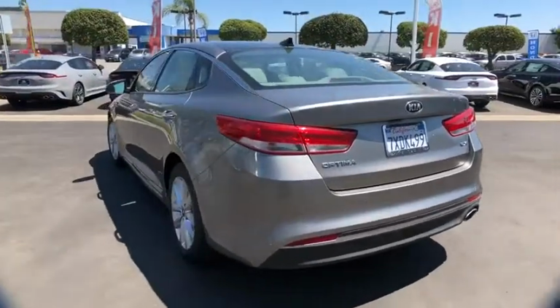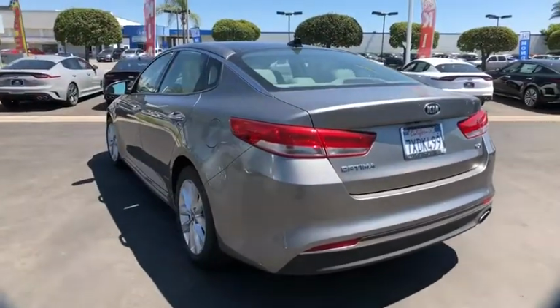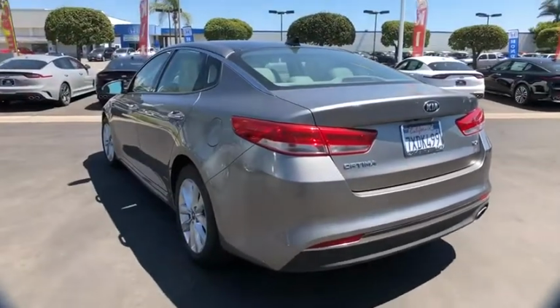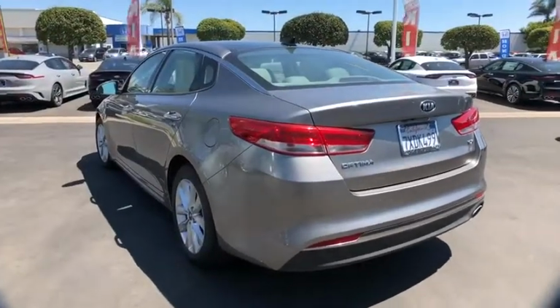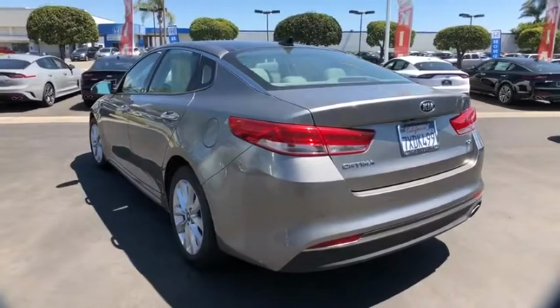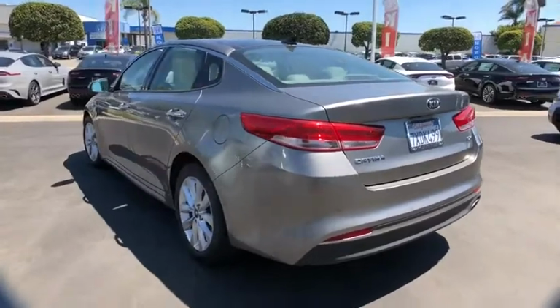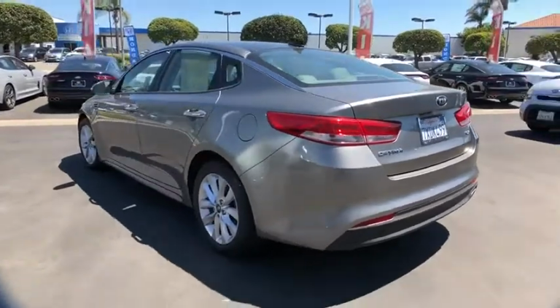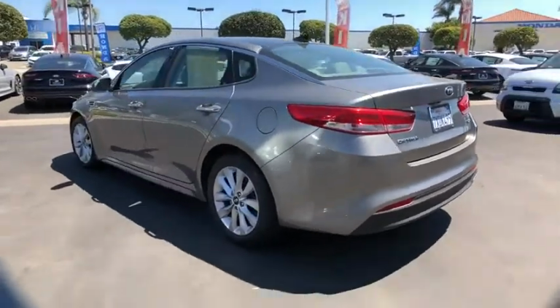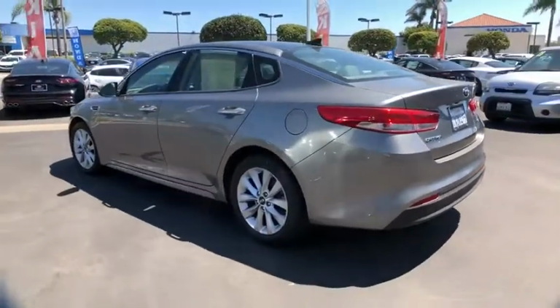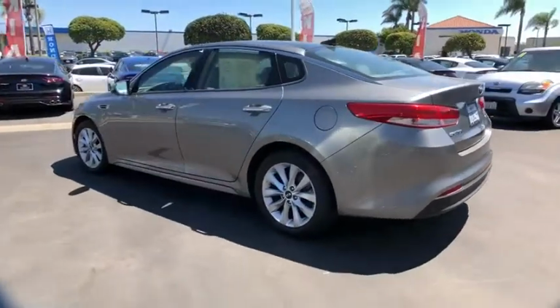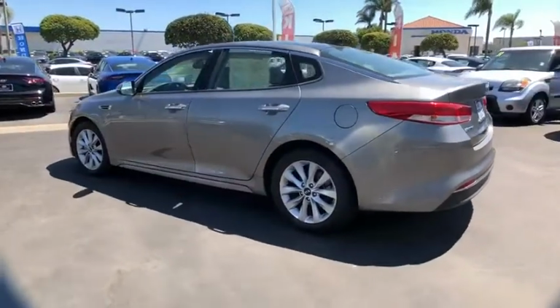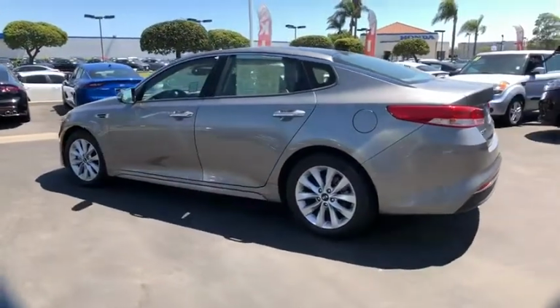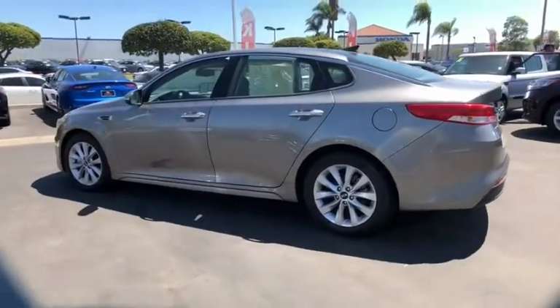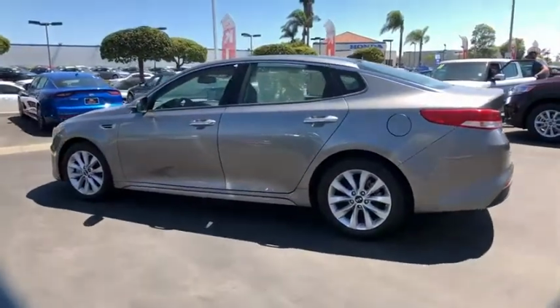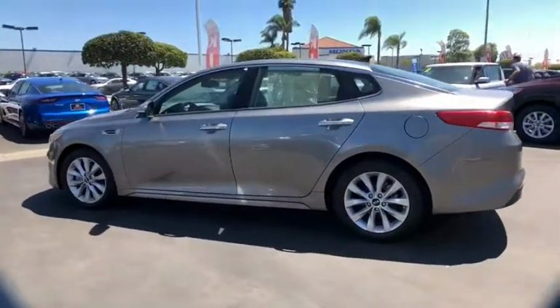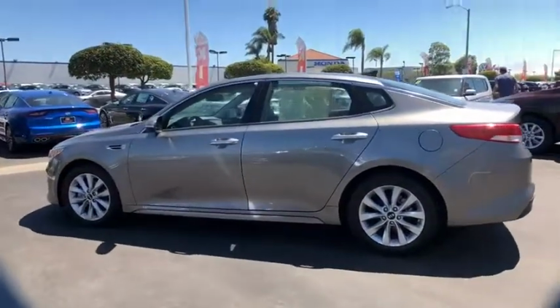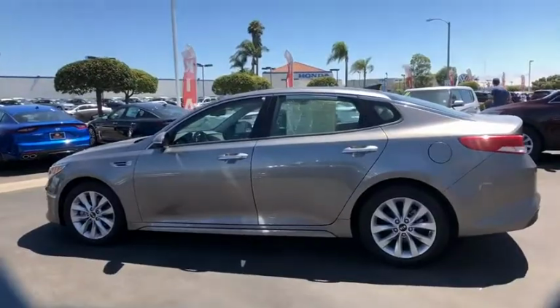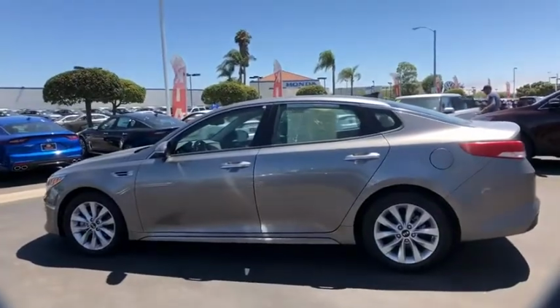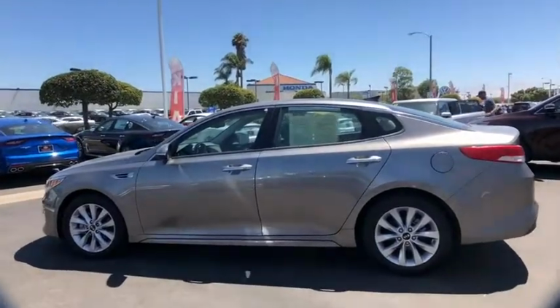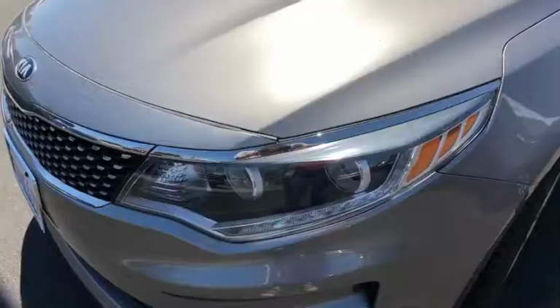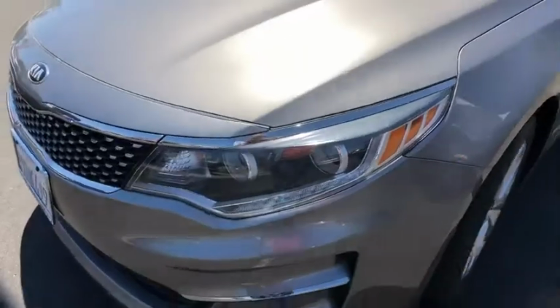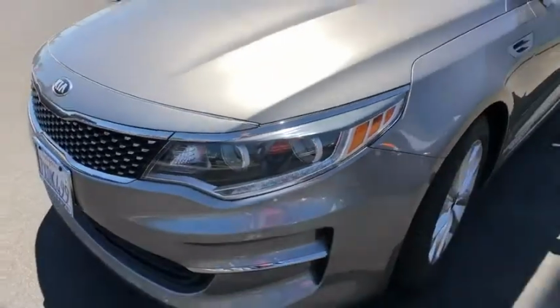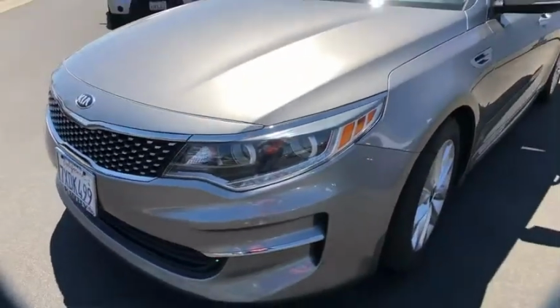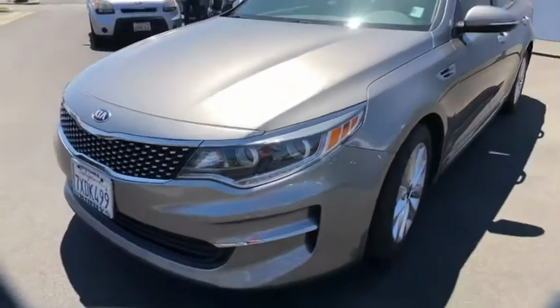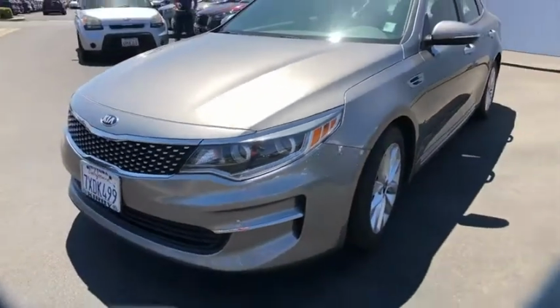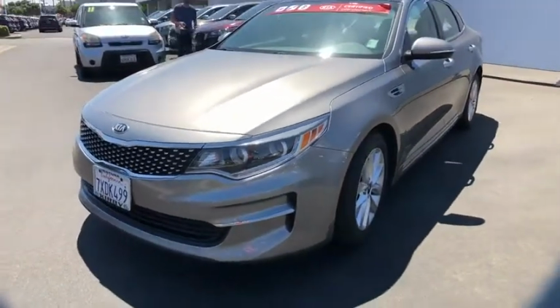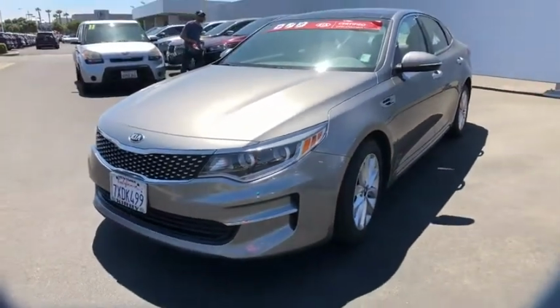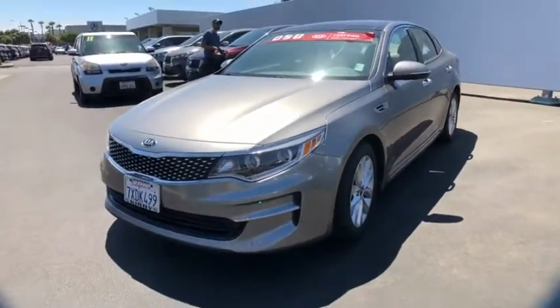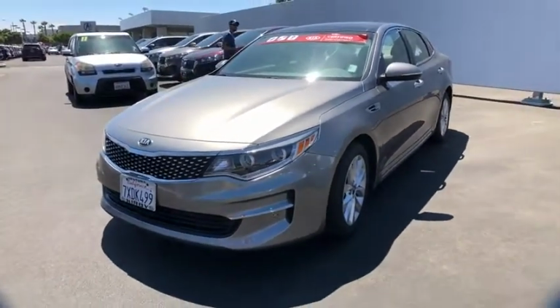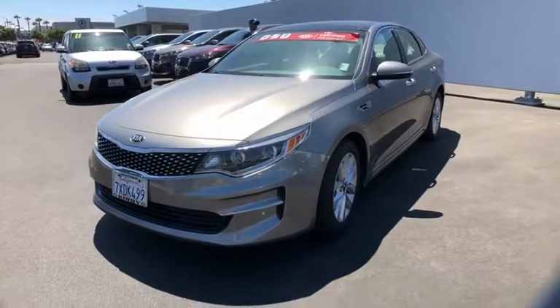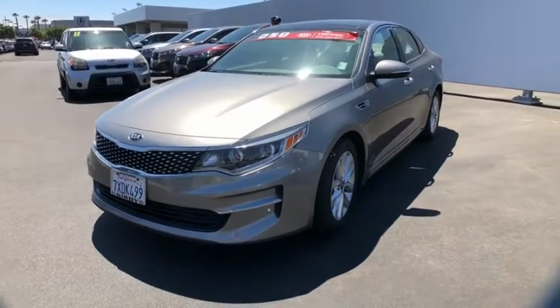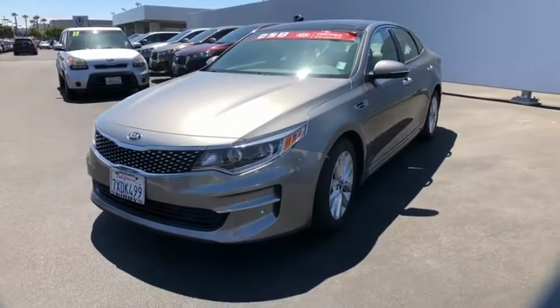This vehicle has less than 30,000 miles. Here are some of this vehicle's great options: backup camera, navigation system, Bluetooth, leather-wrapped steering wheel, alloy wheels, AM/FM/CD, and MP3 radio.